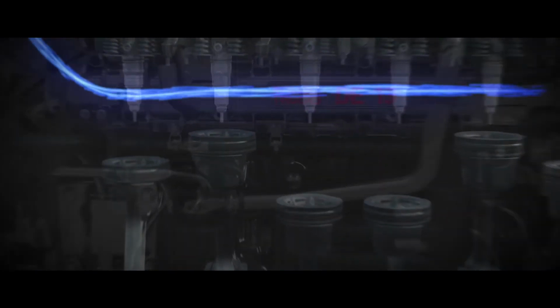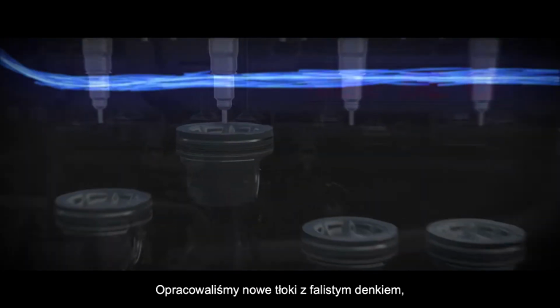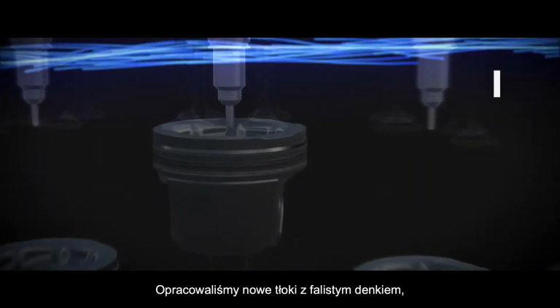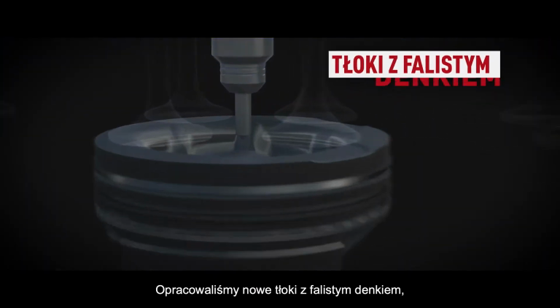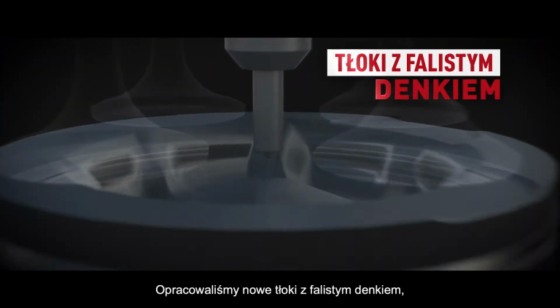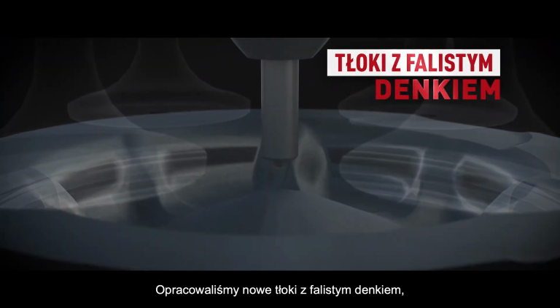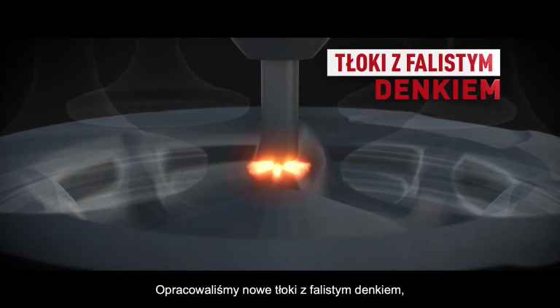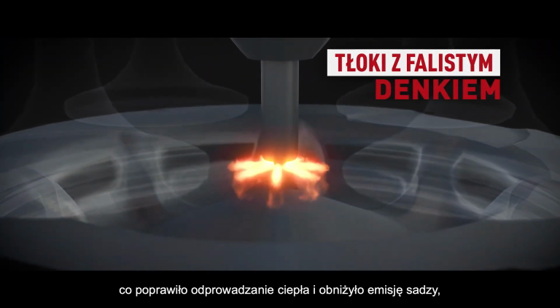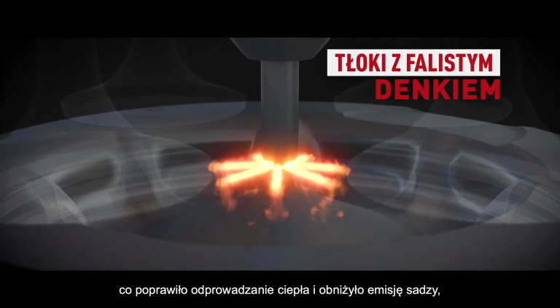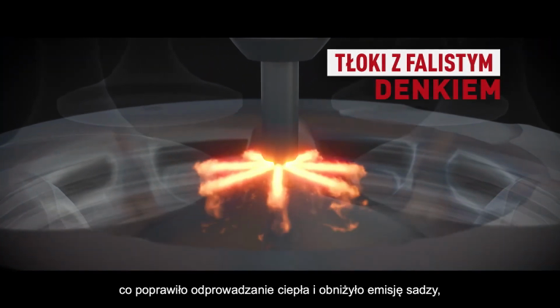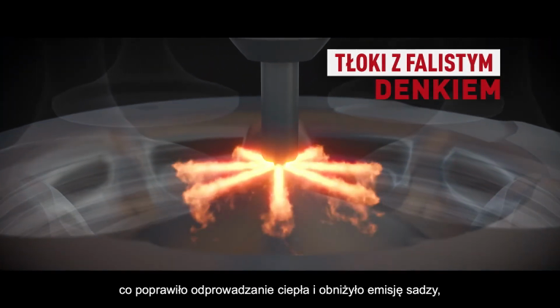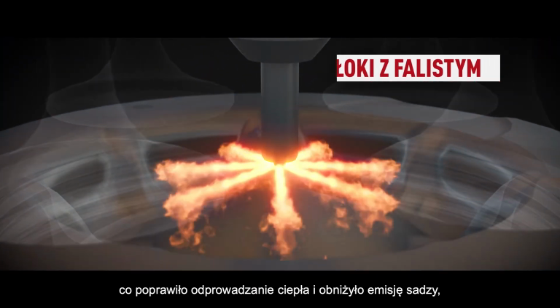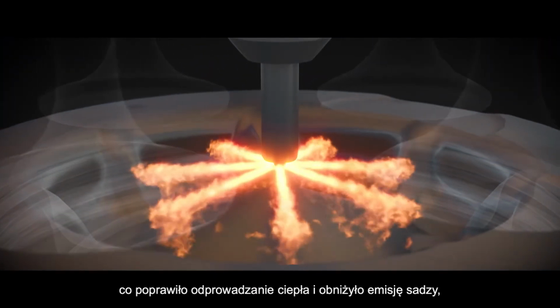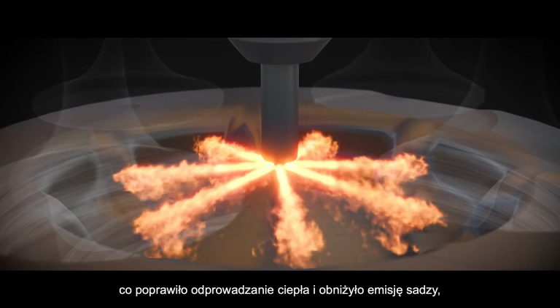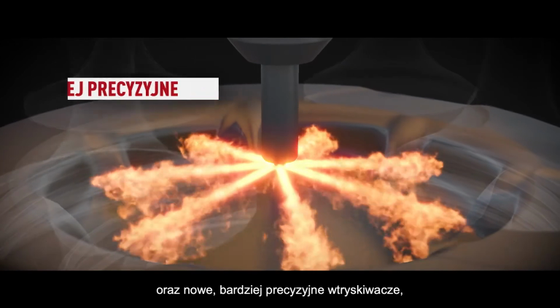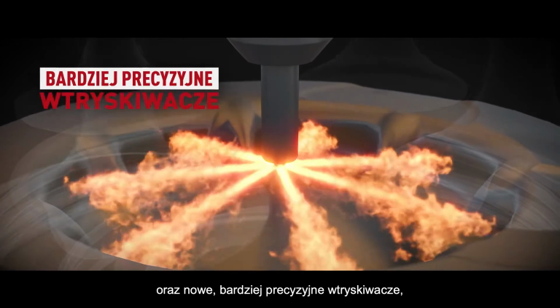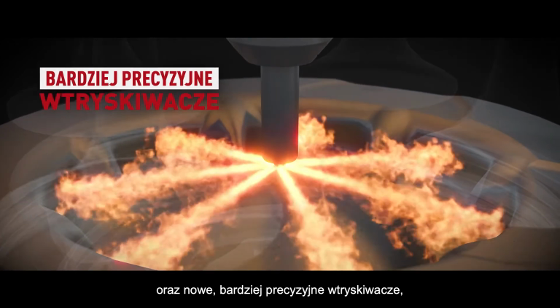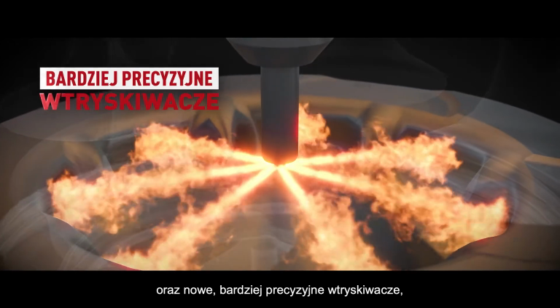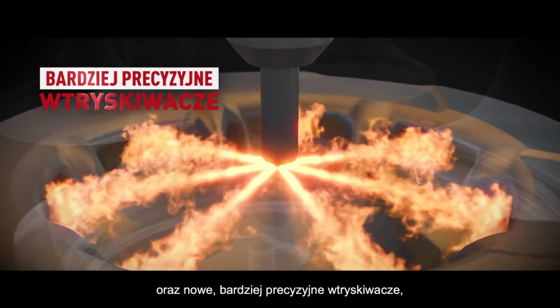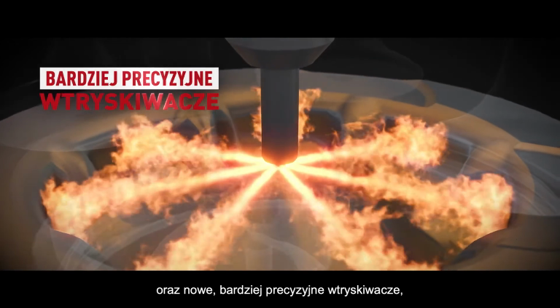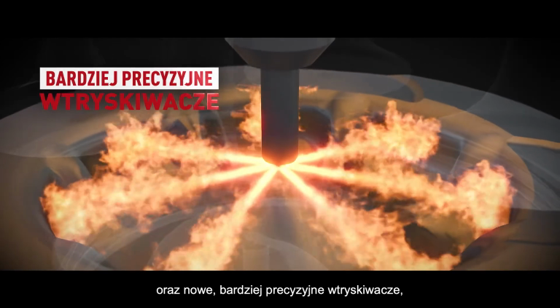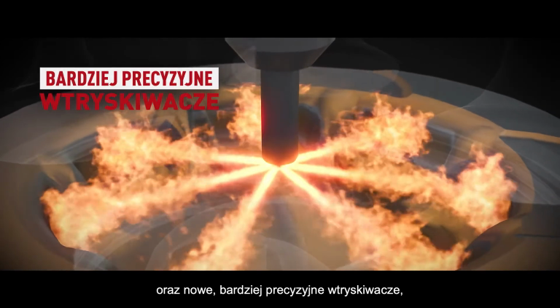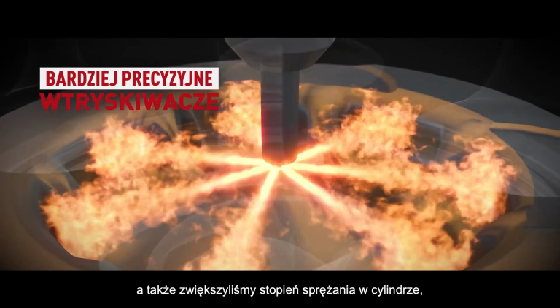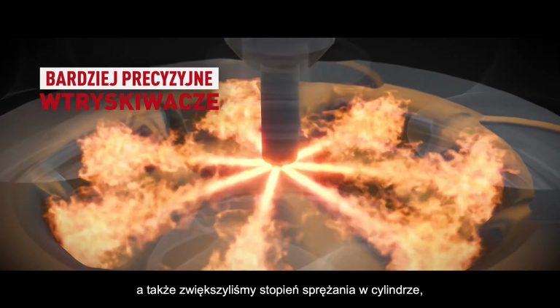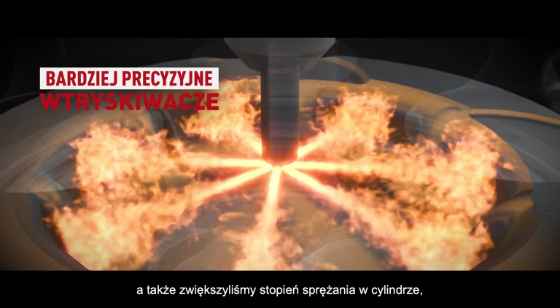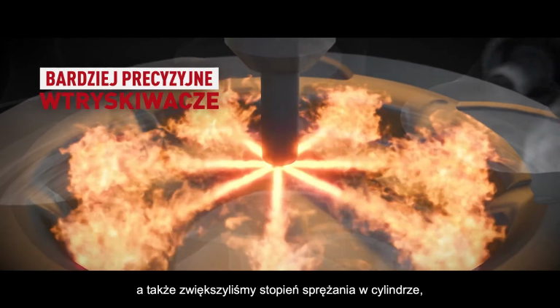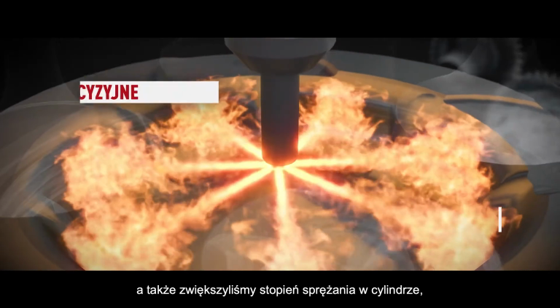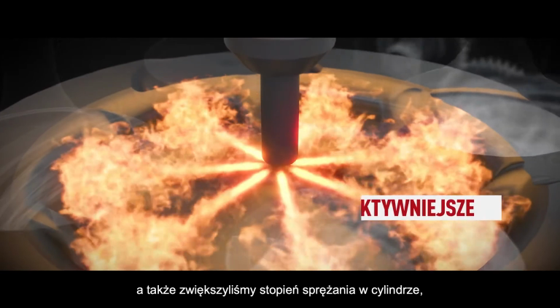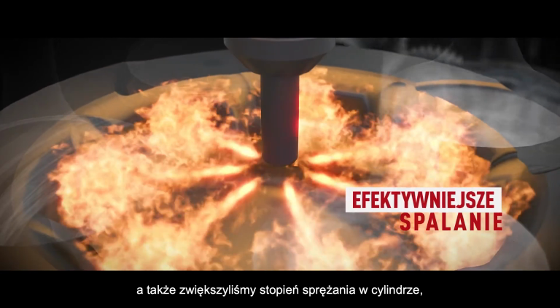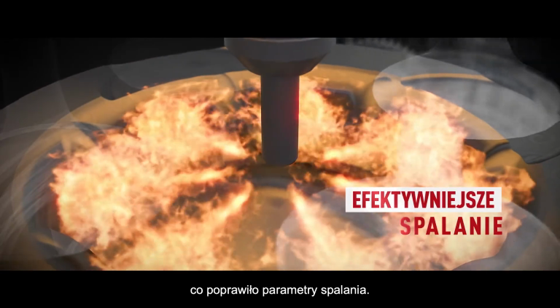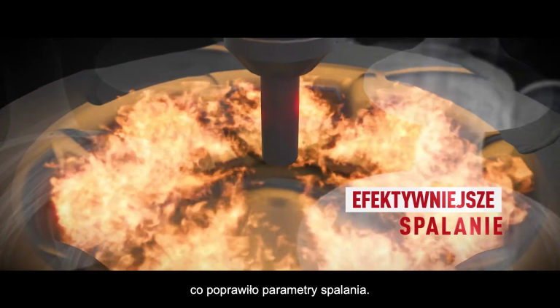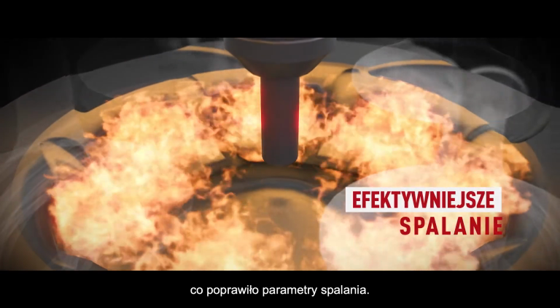We have developed new wave pistons that have fast heat release and low heat loss, new injectors with more accuracy, and an increased peak cylinder pressure for an improved combustion.